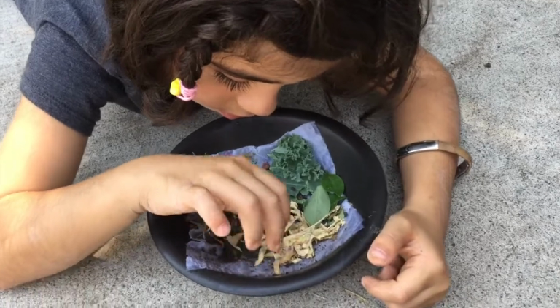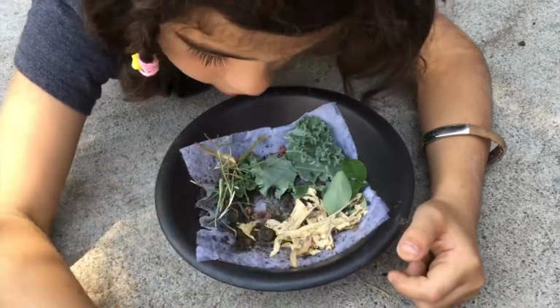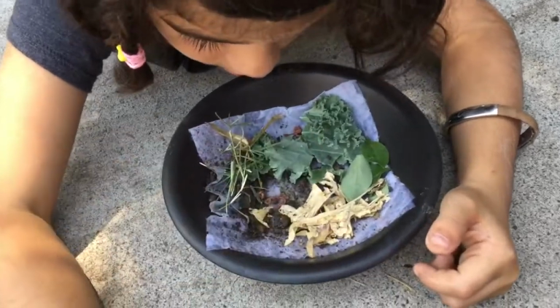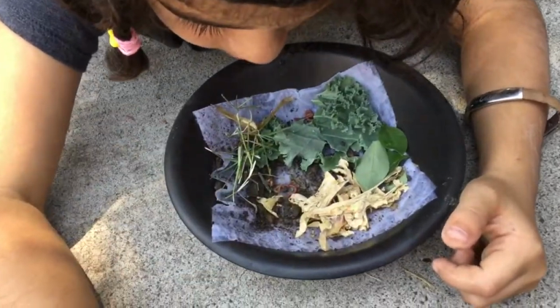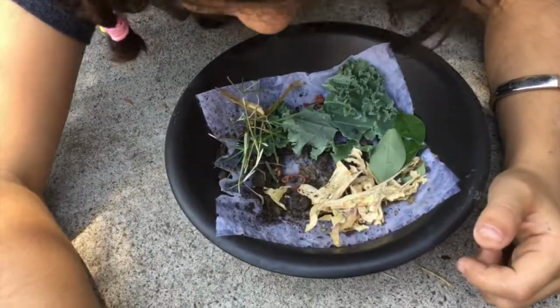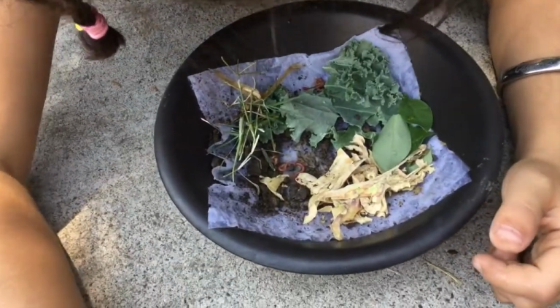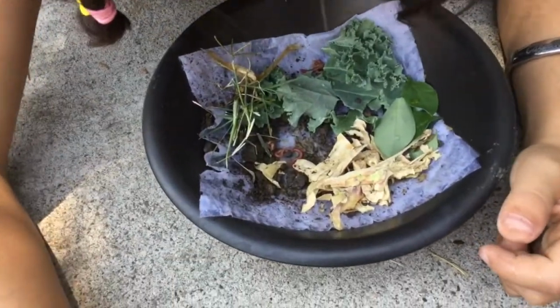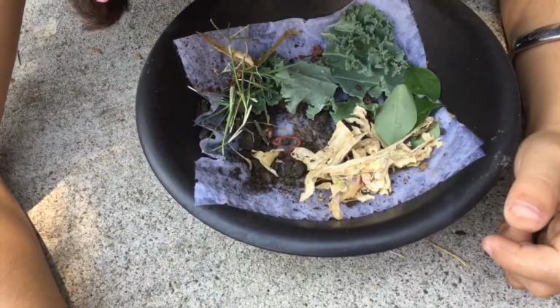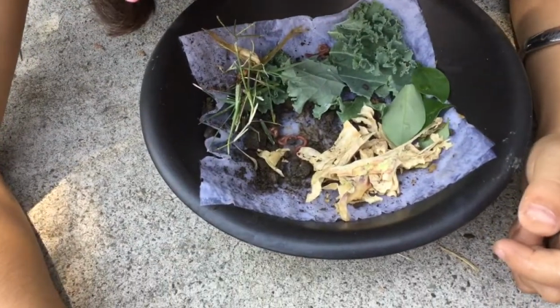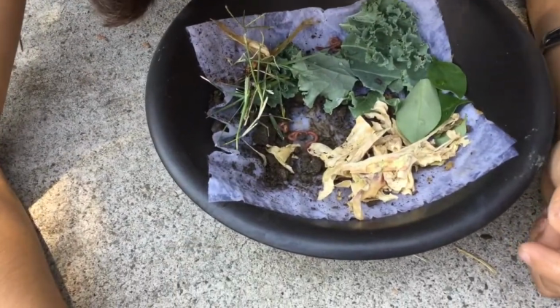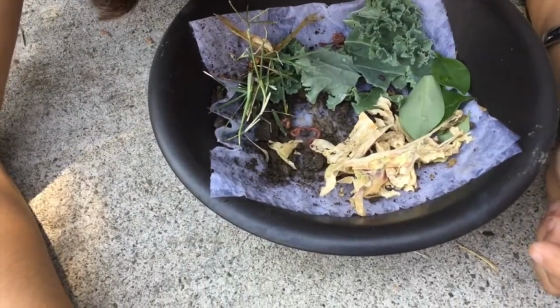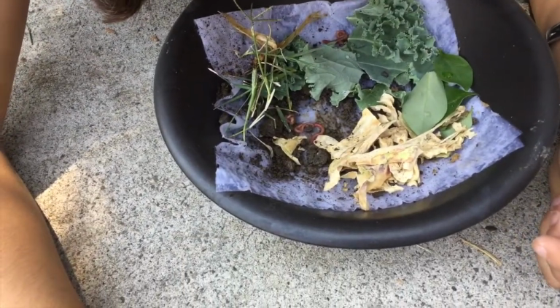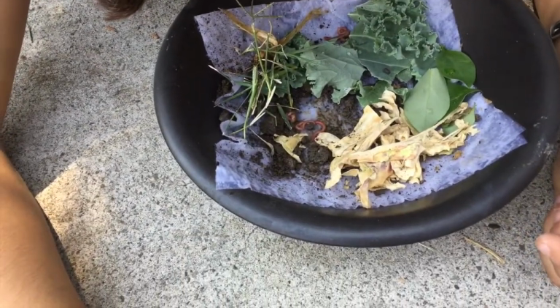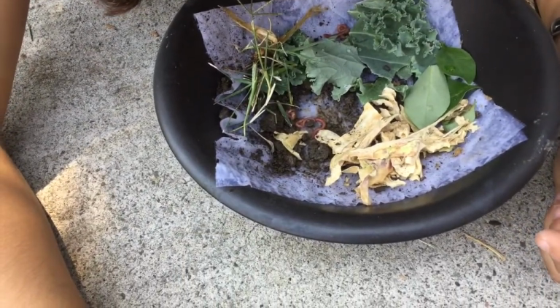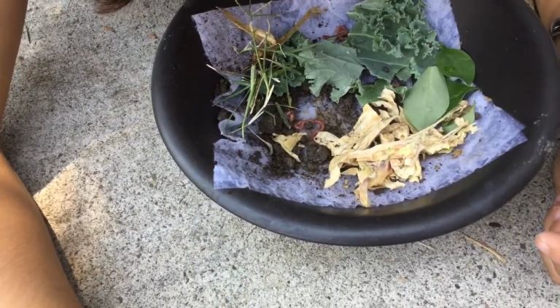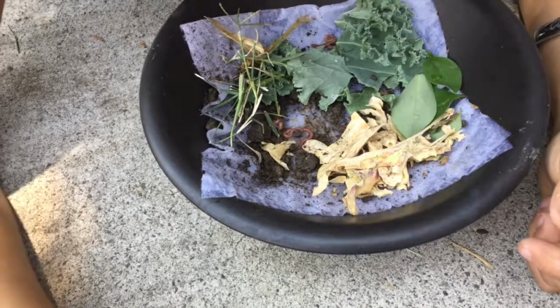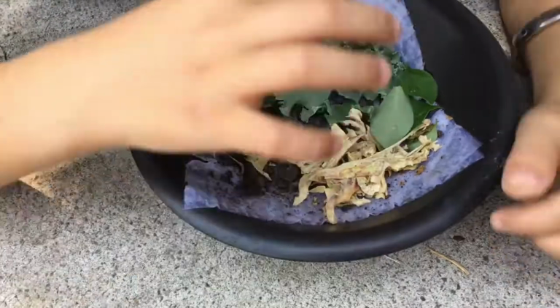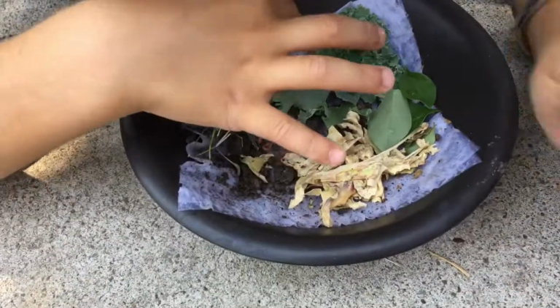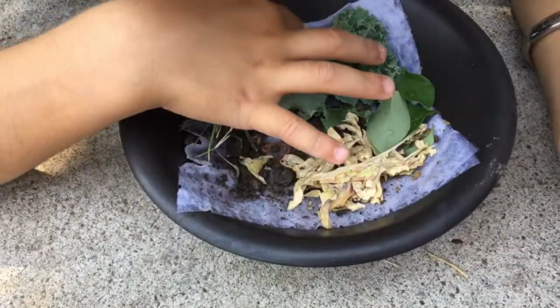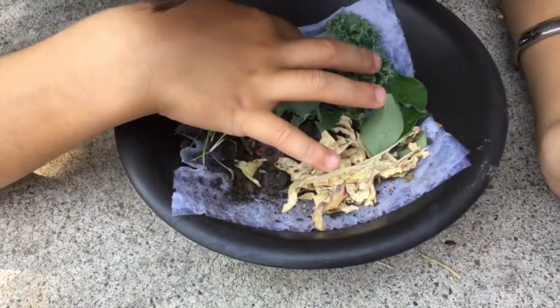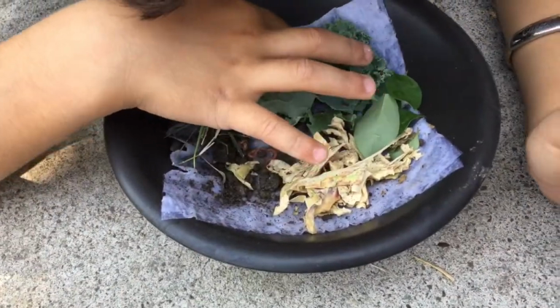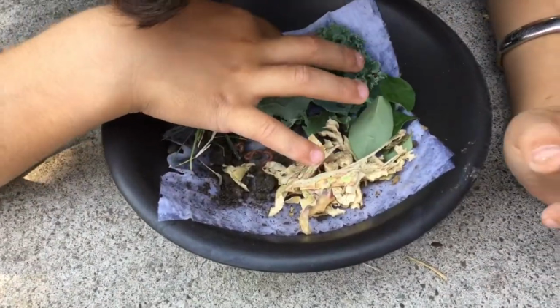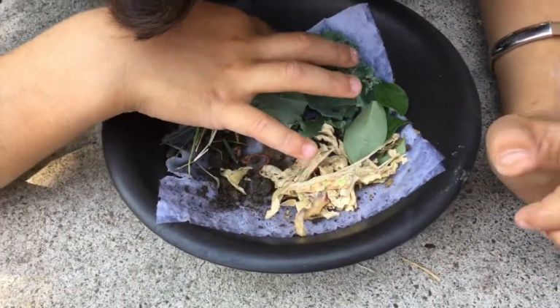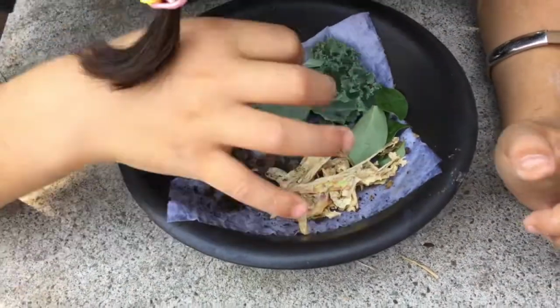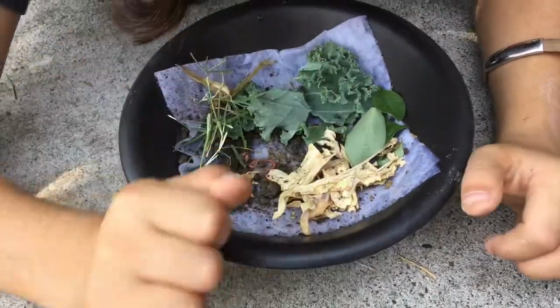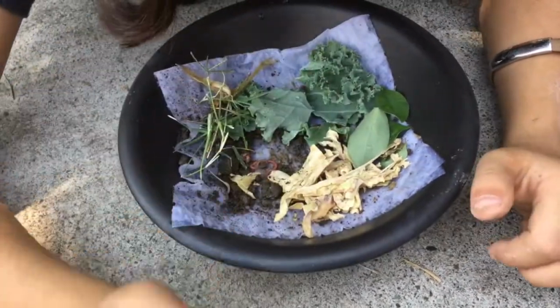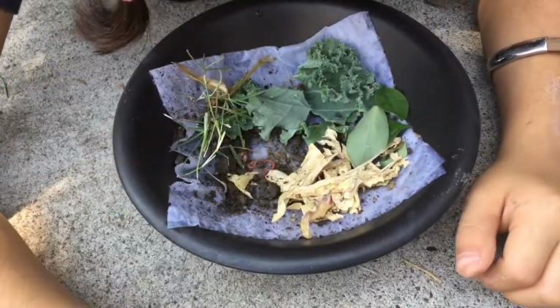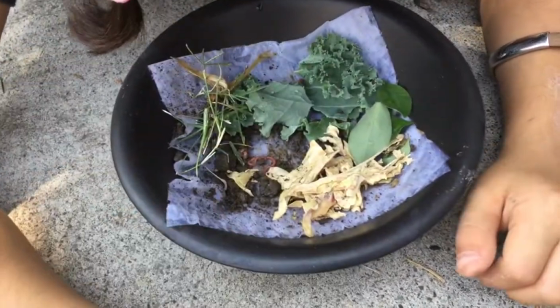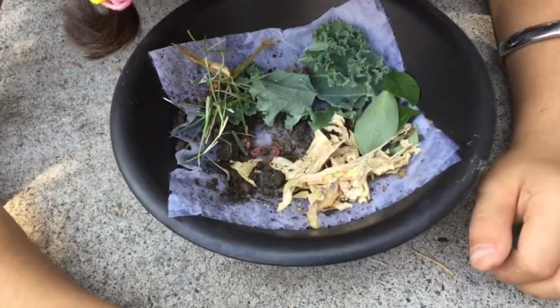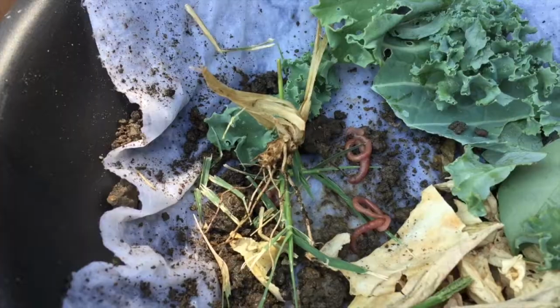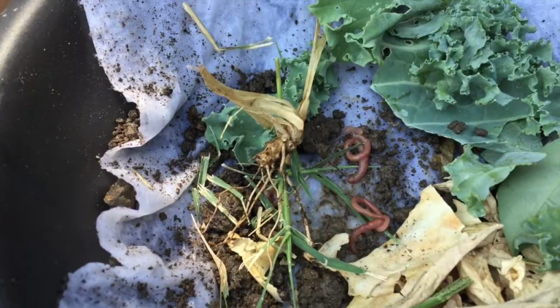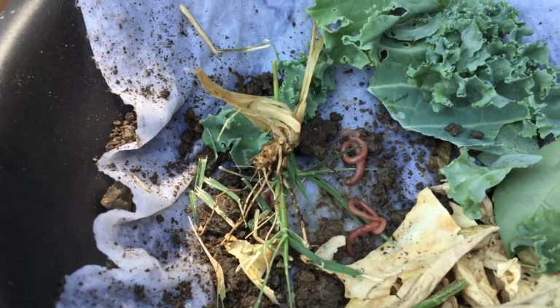Right now while we're checking them out, we've wet this napkin and we're giving them a little bit of shade here so they won't dry out.